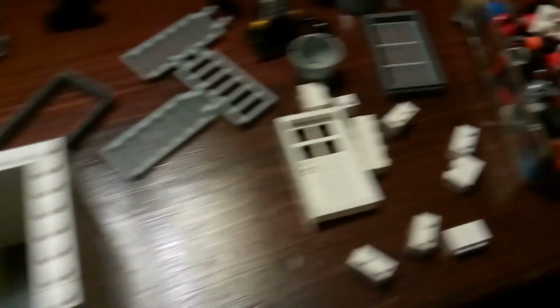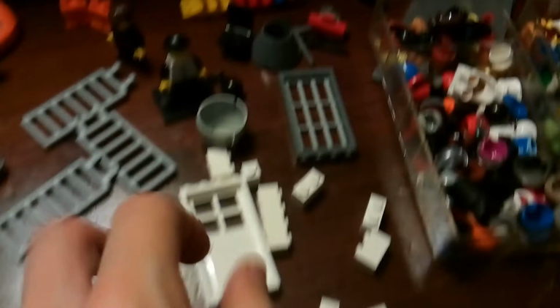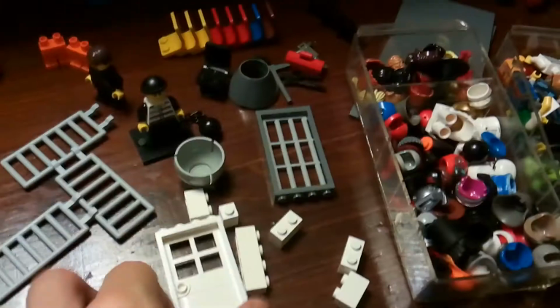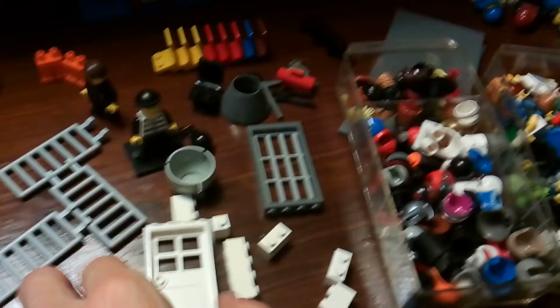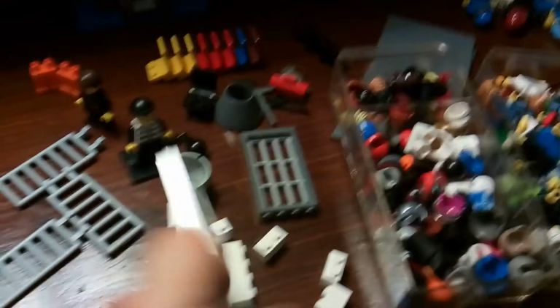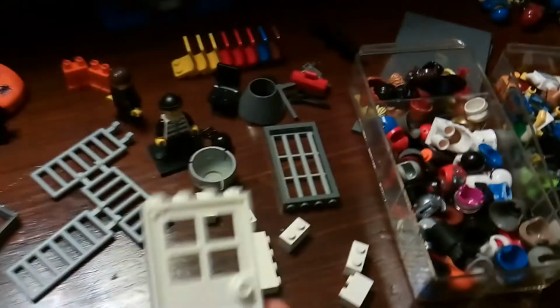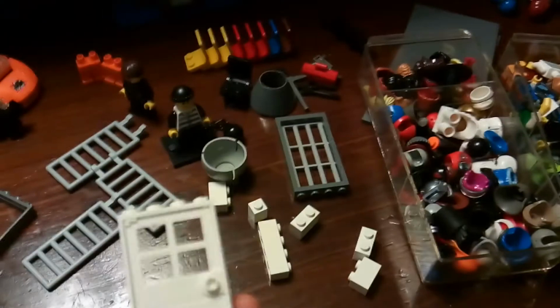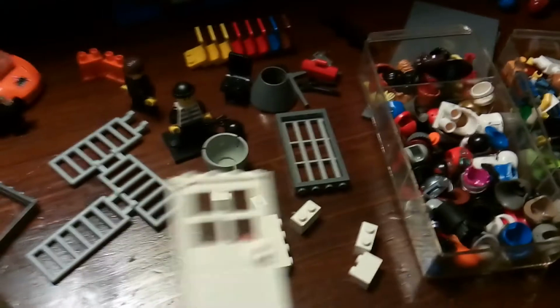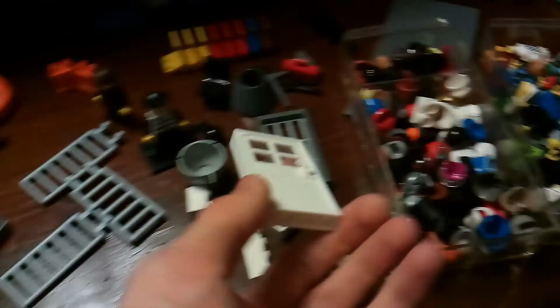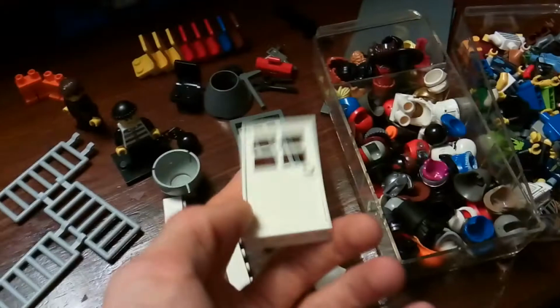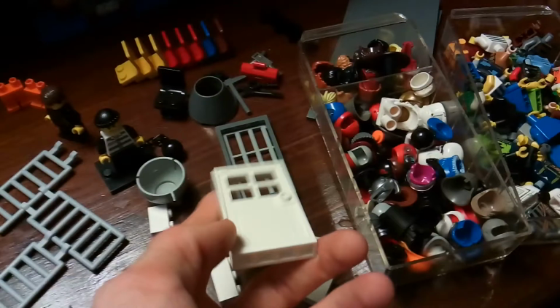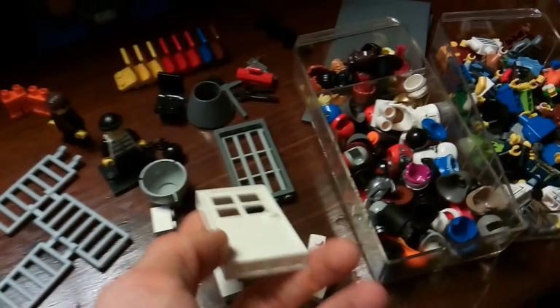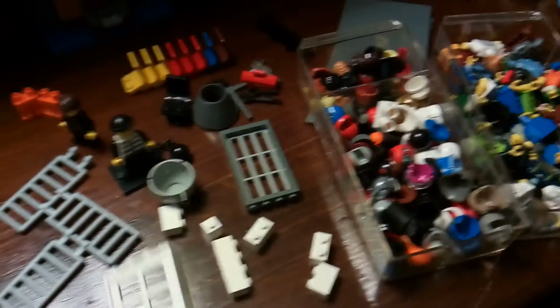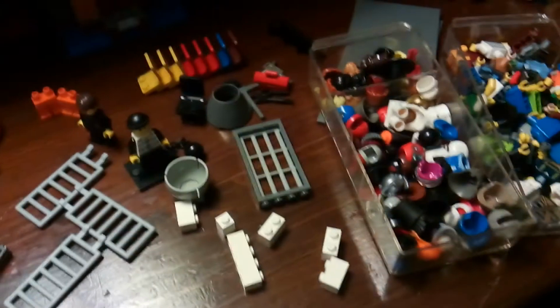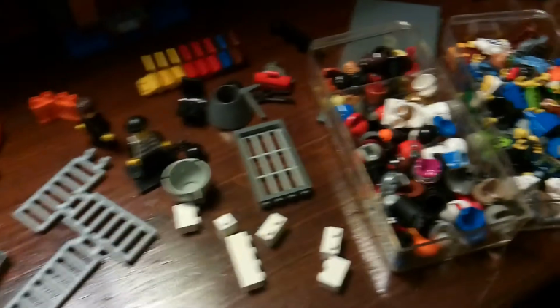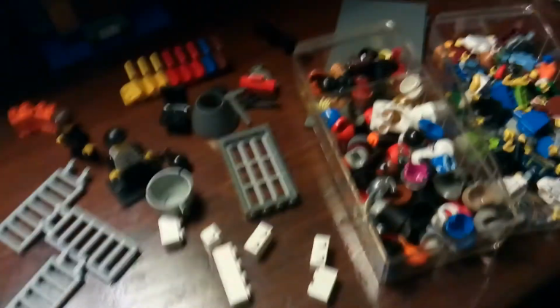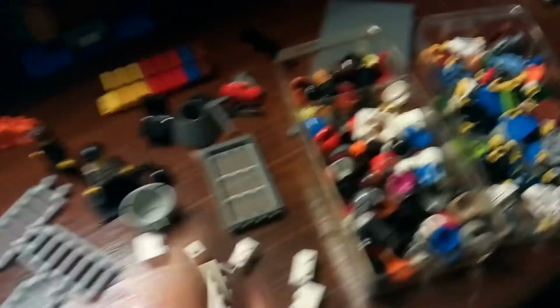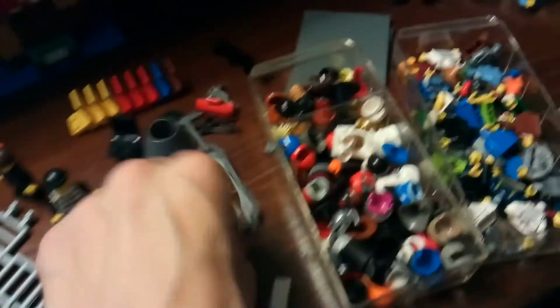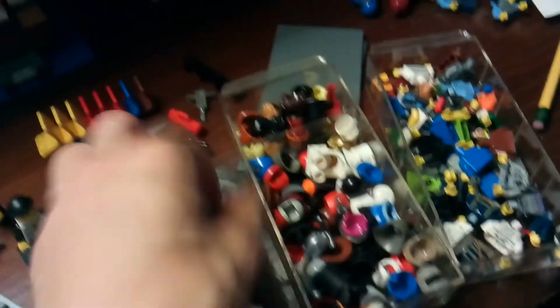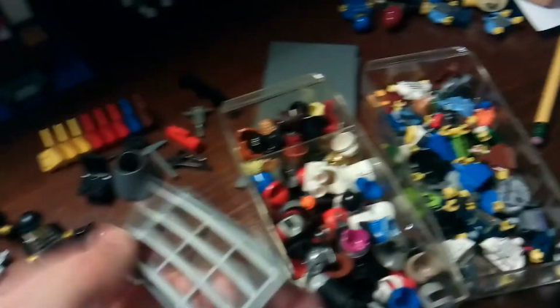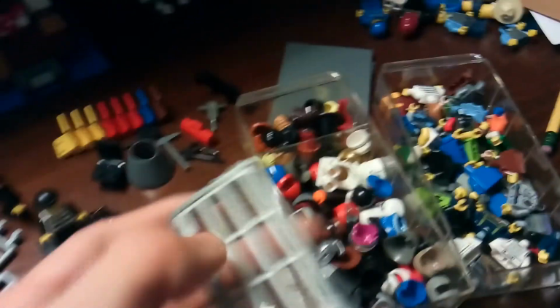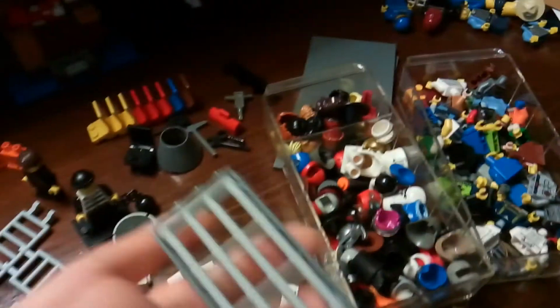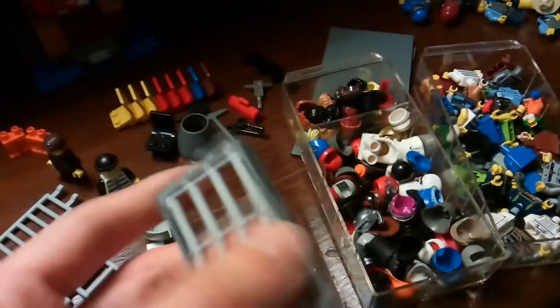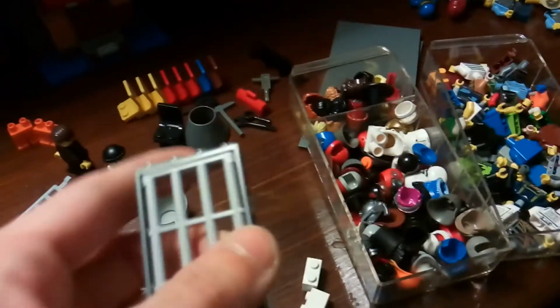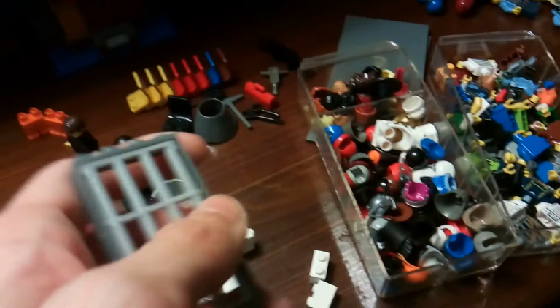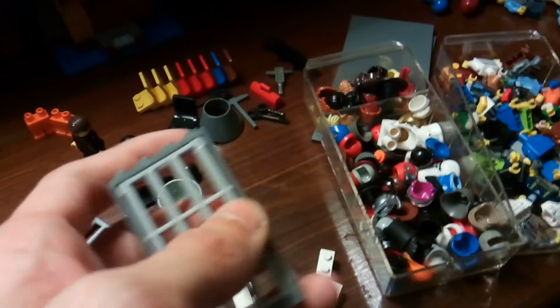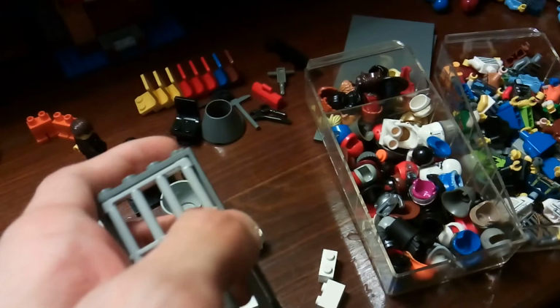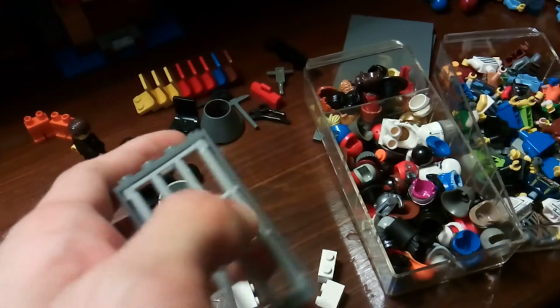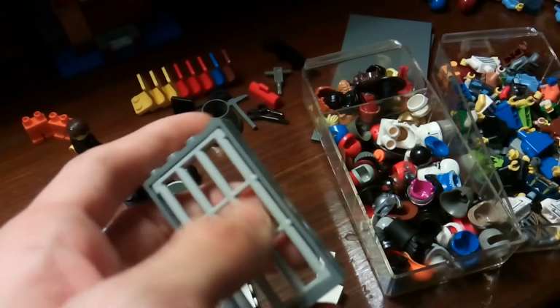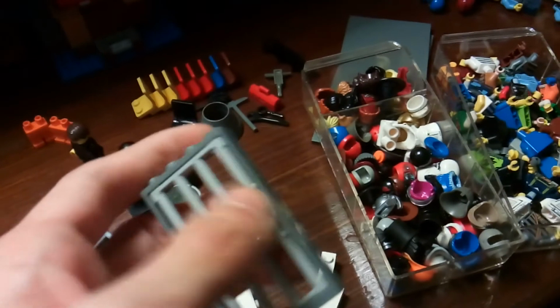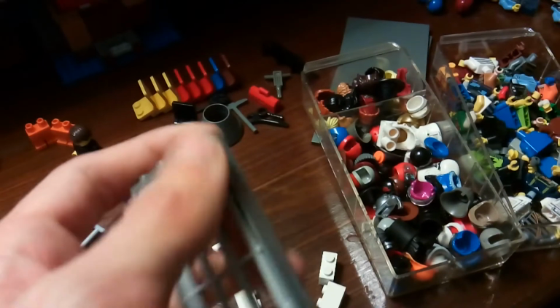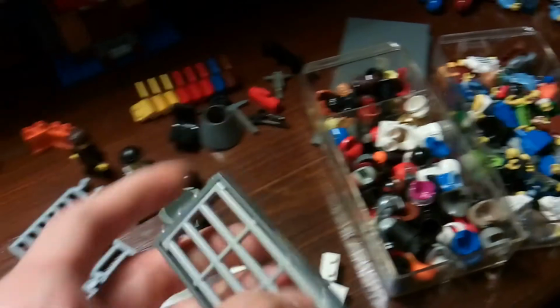I'm not sure if I'm going to use normal doors or if I'm going to get some prison doors like these, but with a doorknob.